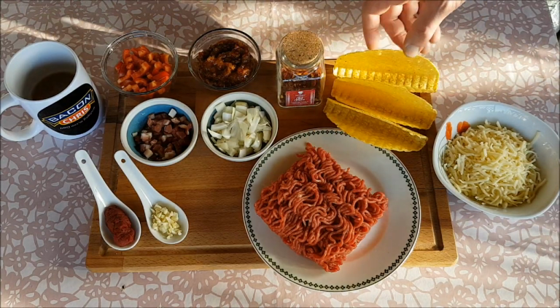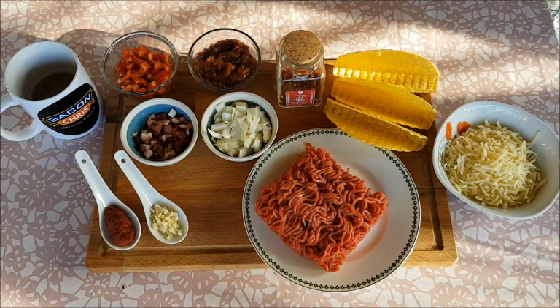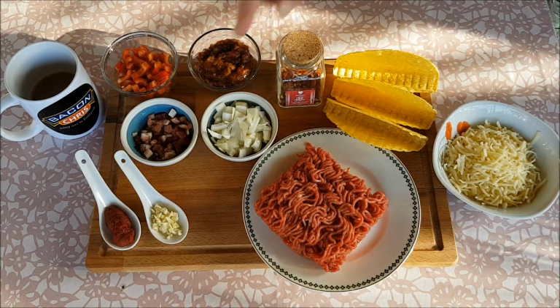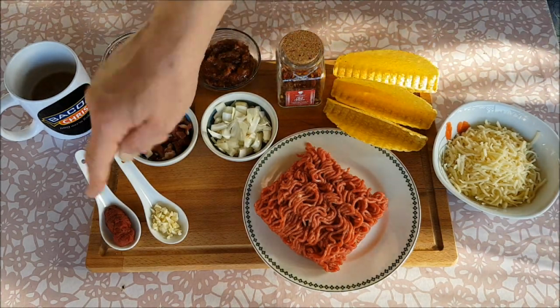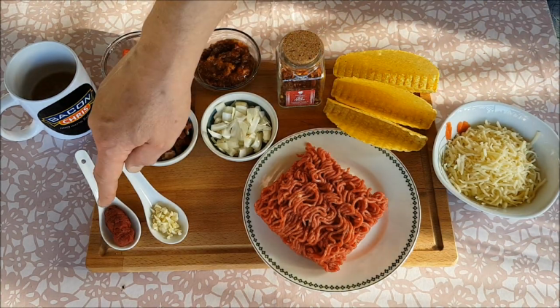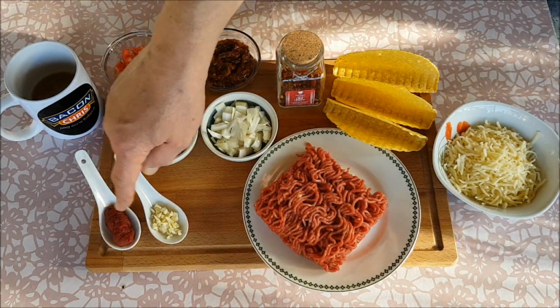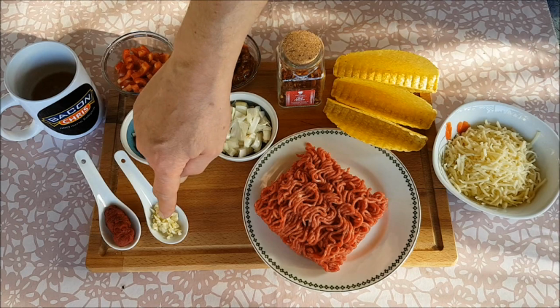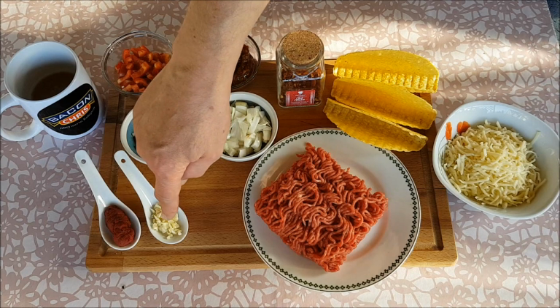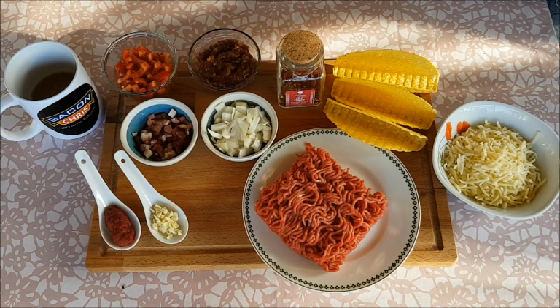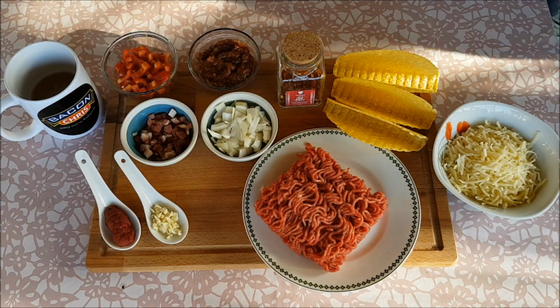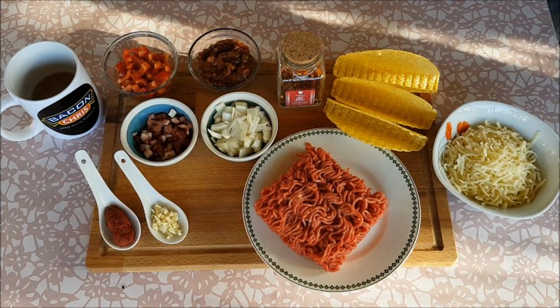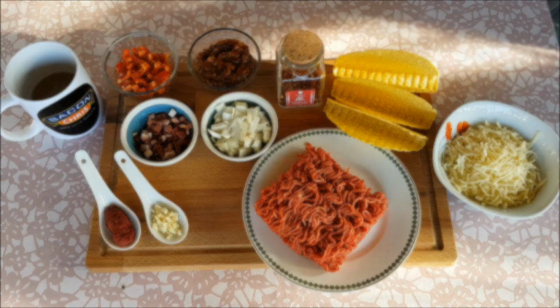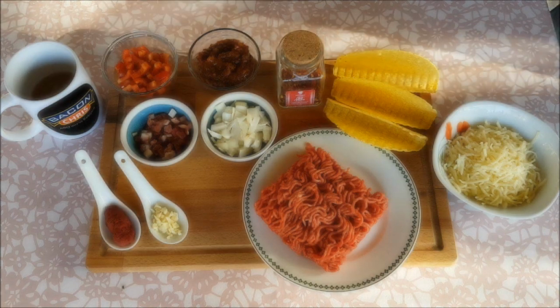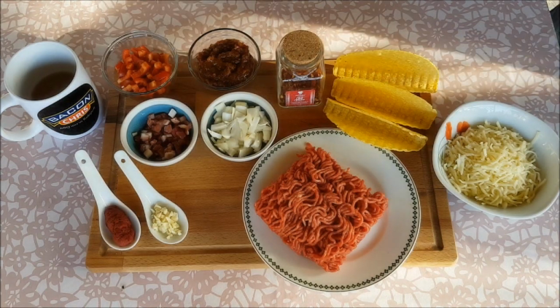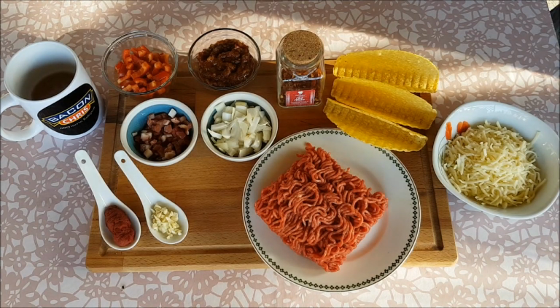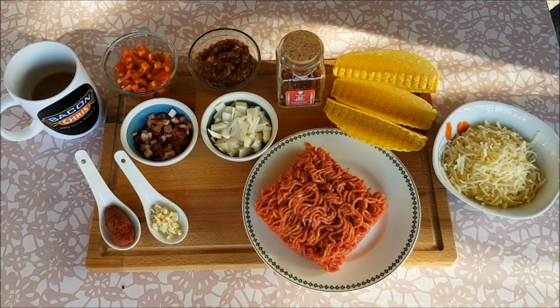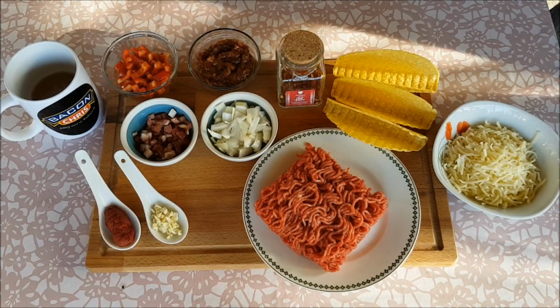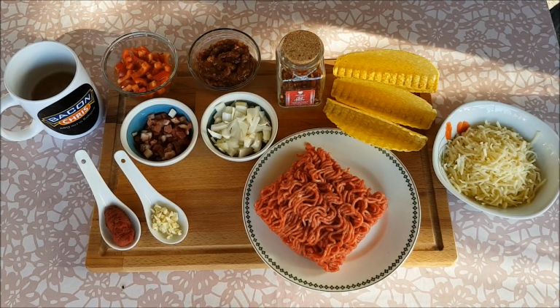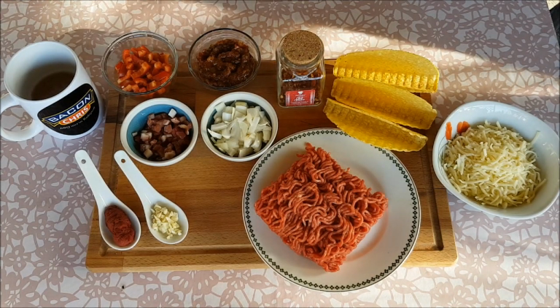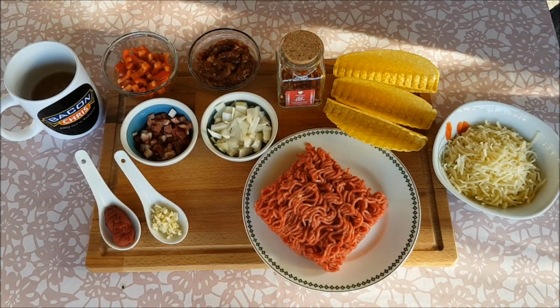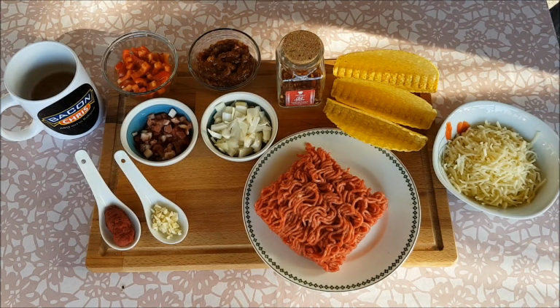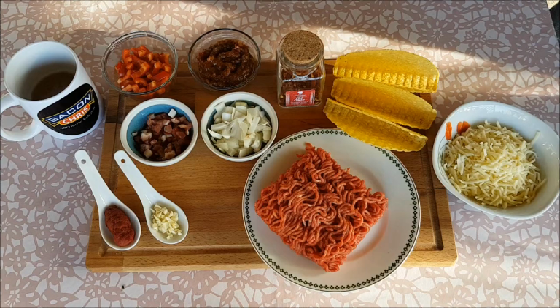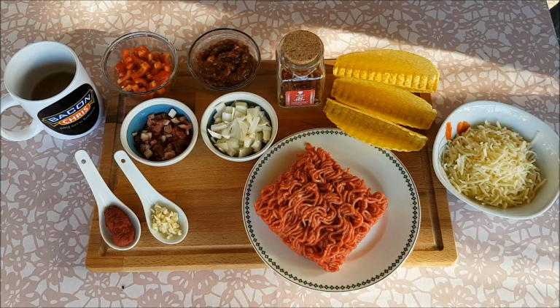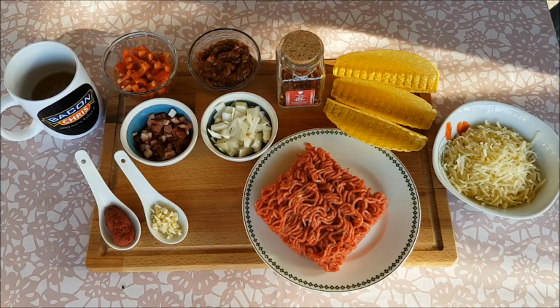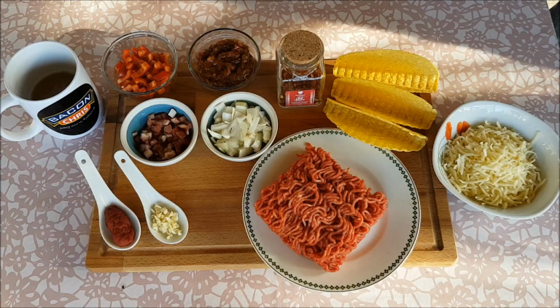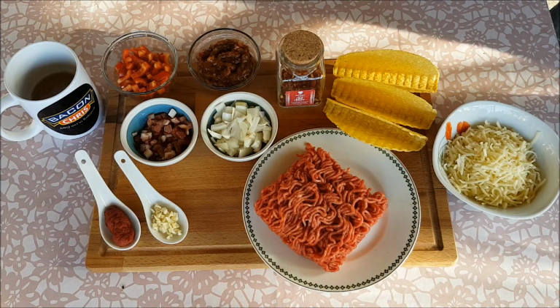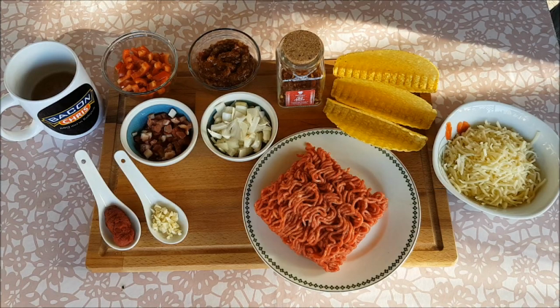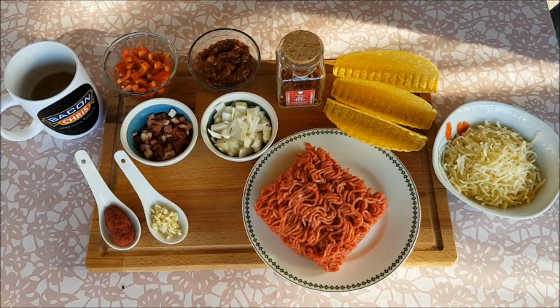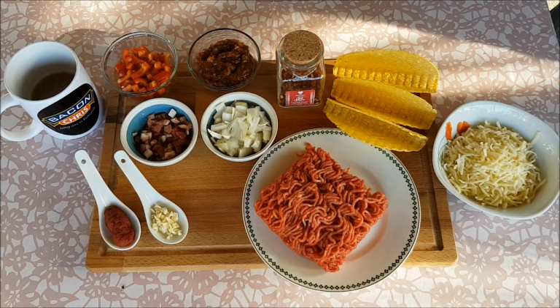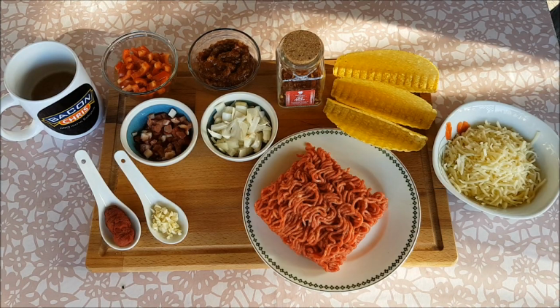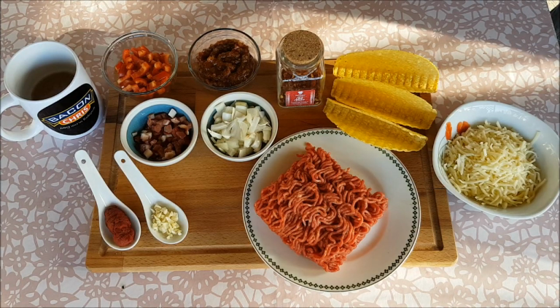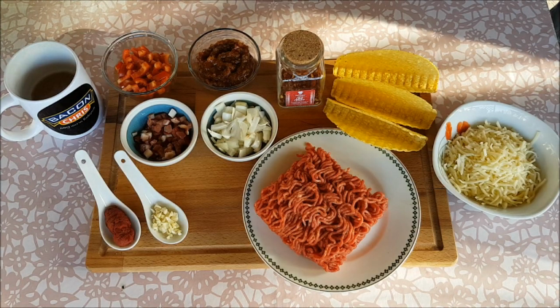Achso, und des Weiteren Tomatenmark und Knoblauch. Würzend werde ich das Ganze mit Pfeffer, Salz und Paprika. Ja, können wir direkt am Grill weitermachen. Legen wir los.